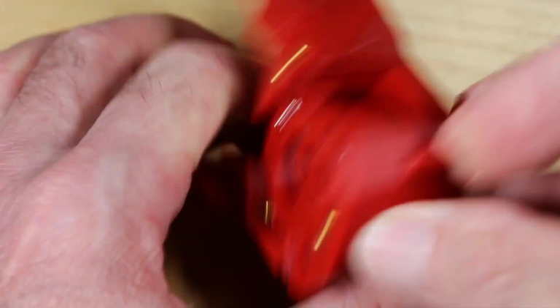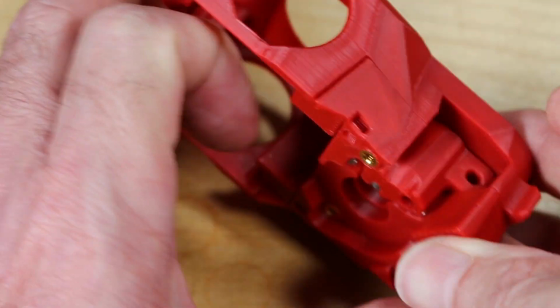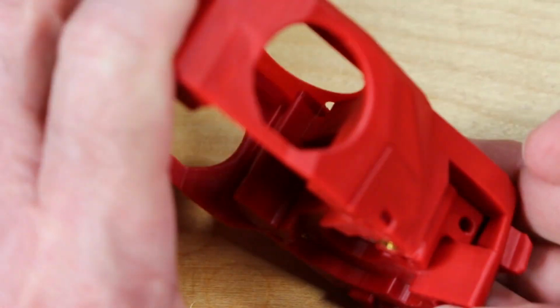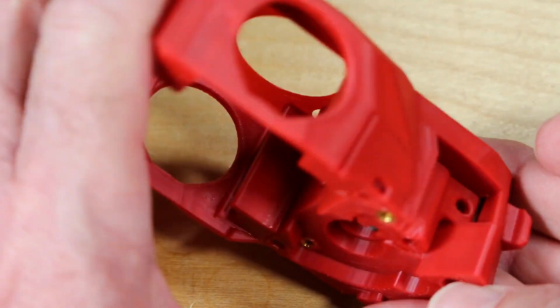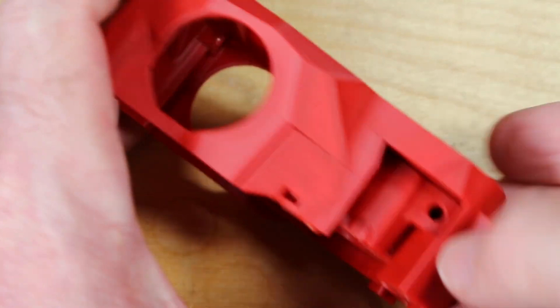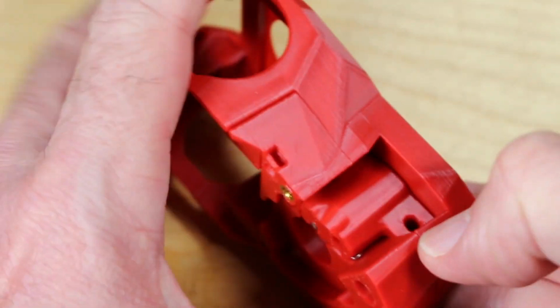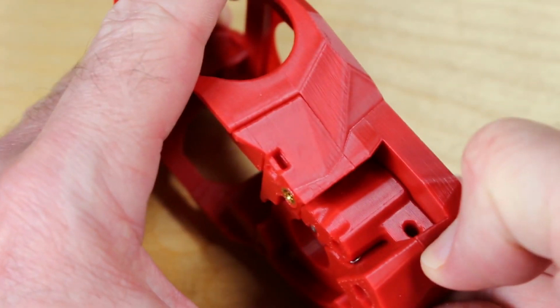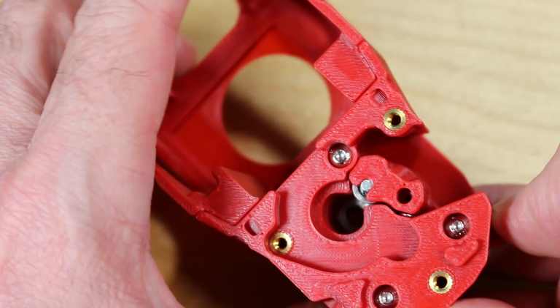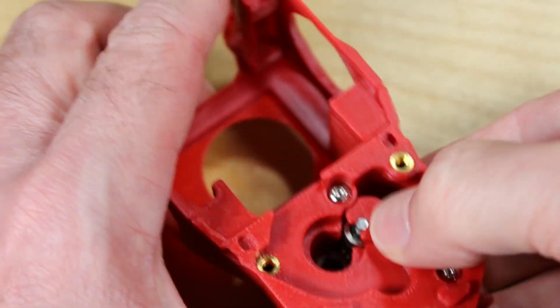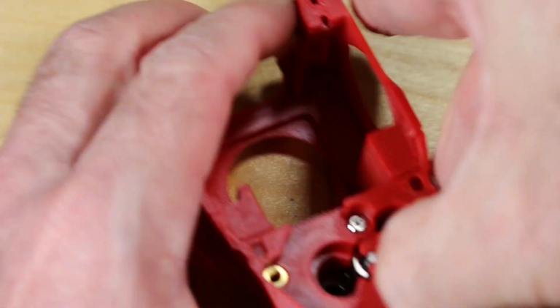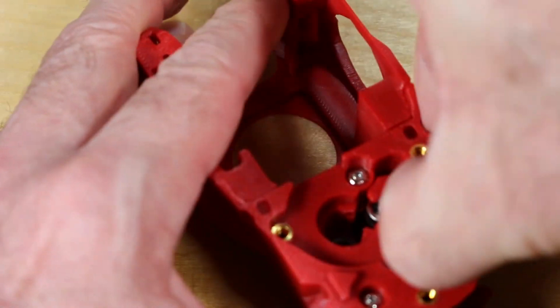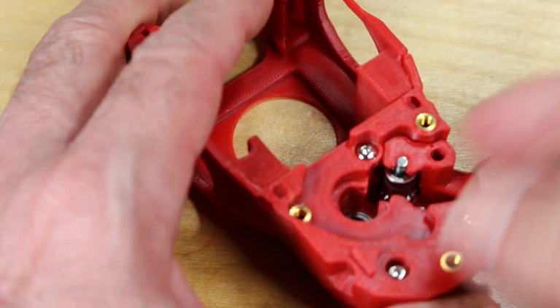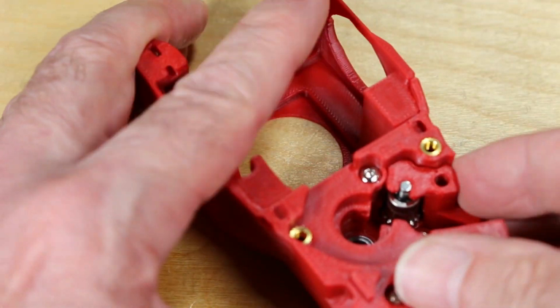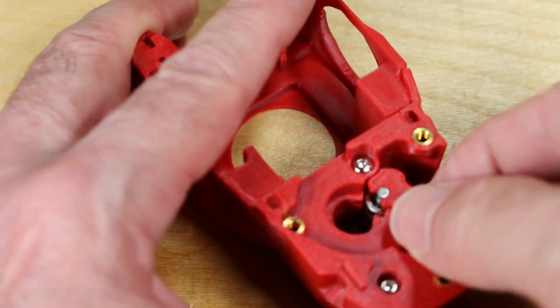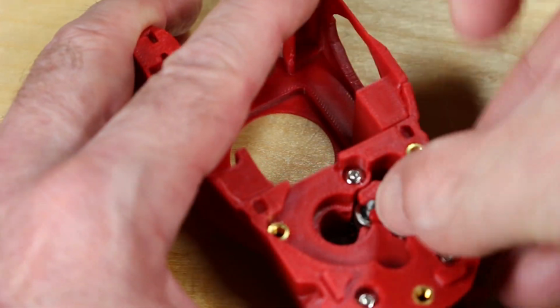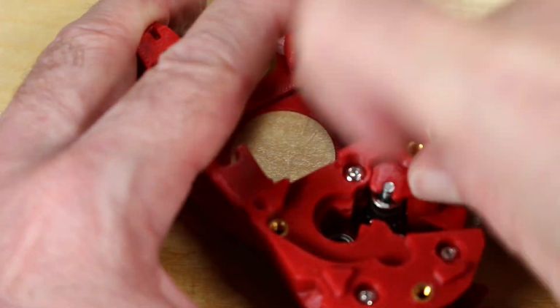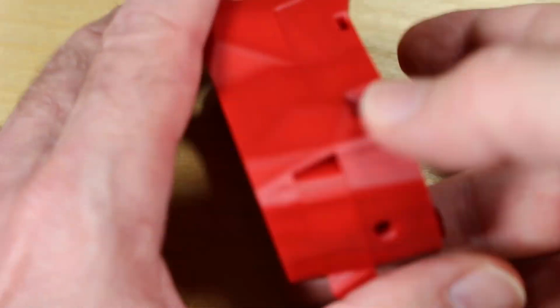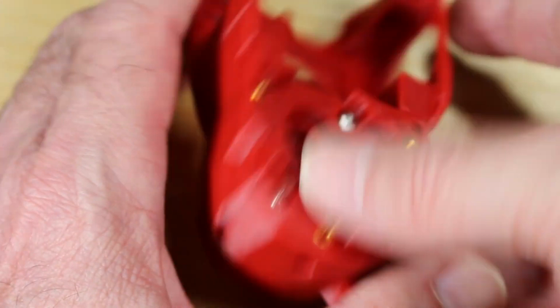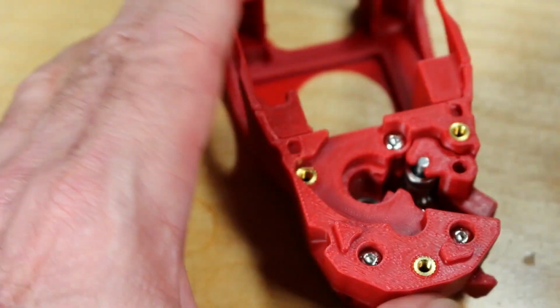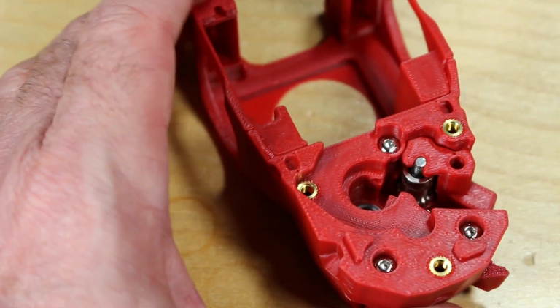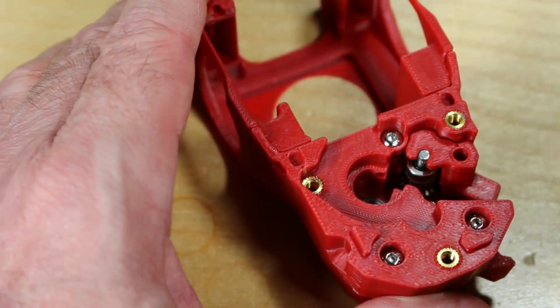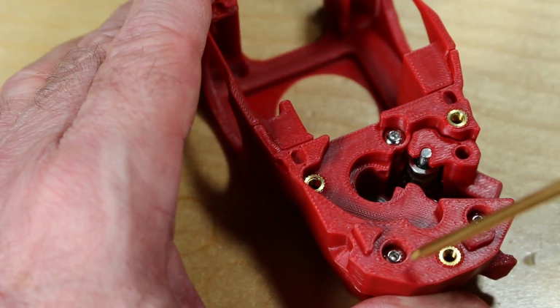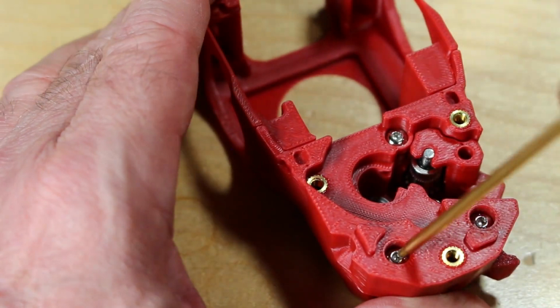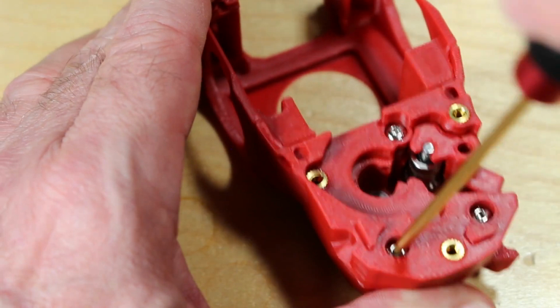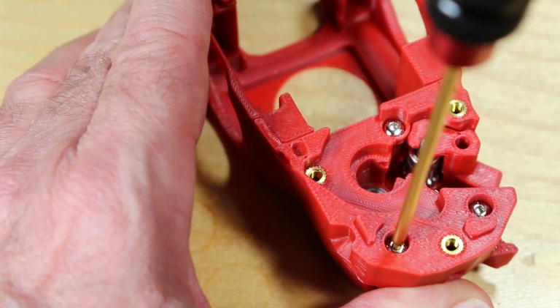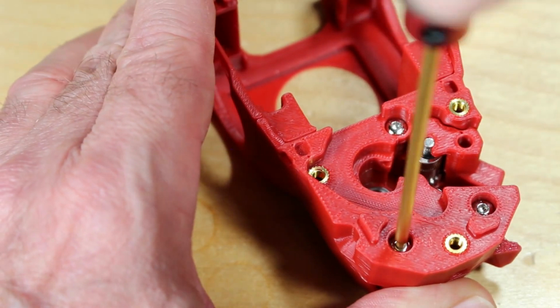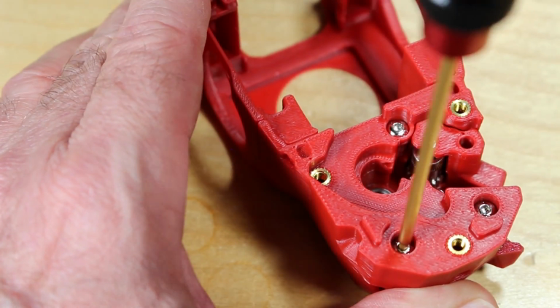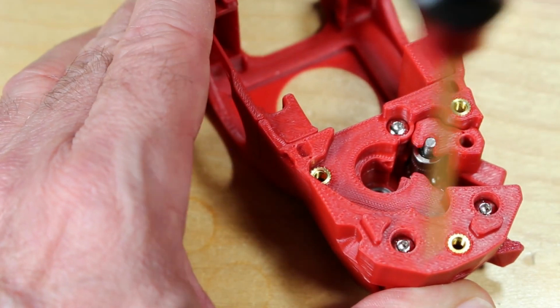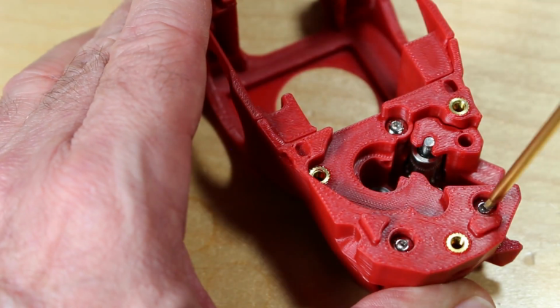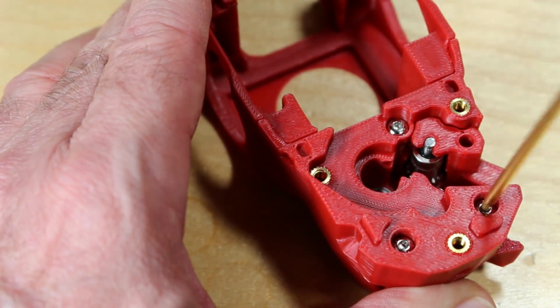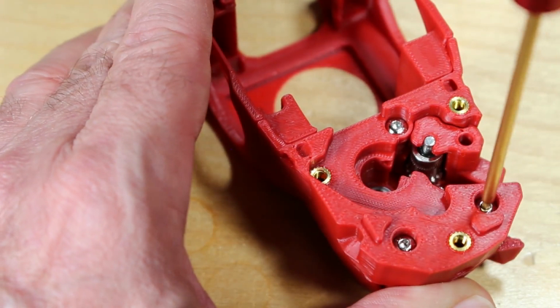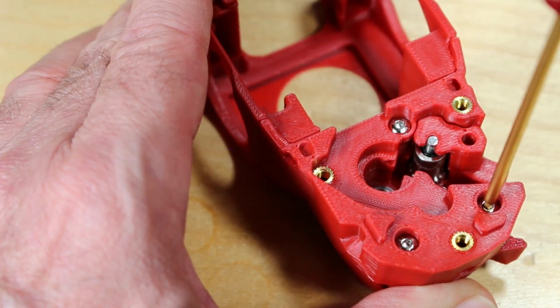Then test the fitting of the parts — just make sure everything's moving smoothly, no binding. You may have to adjust the screws to make sure this all fits nicely and works correctly.